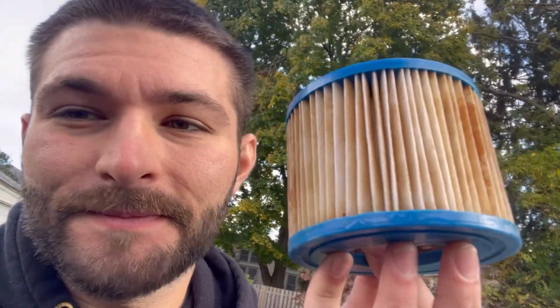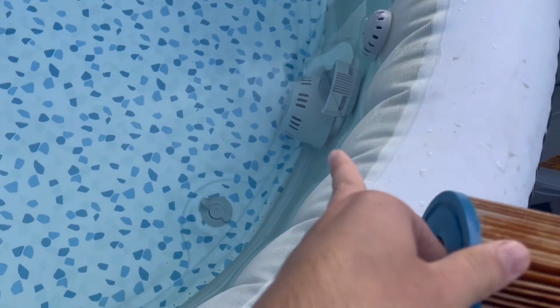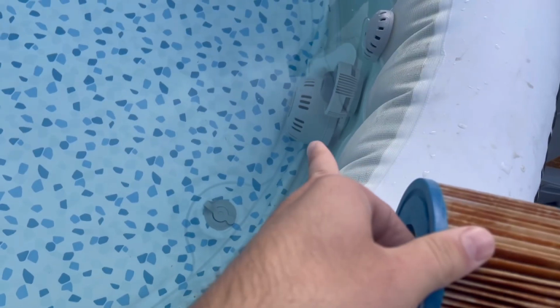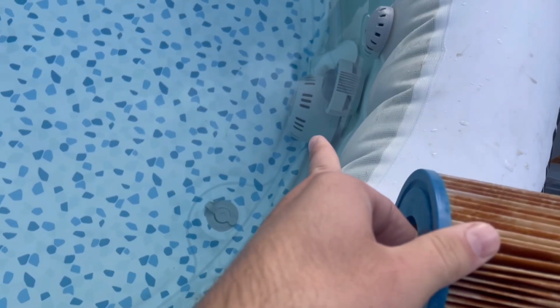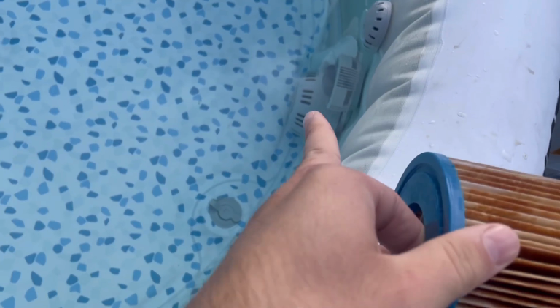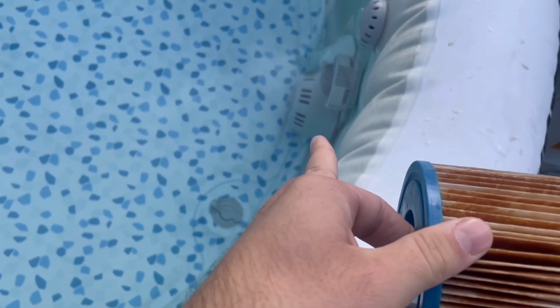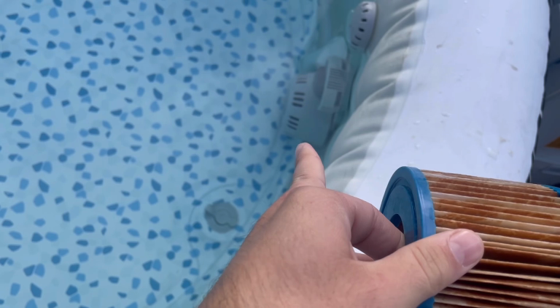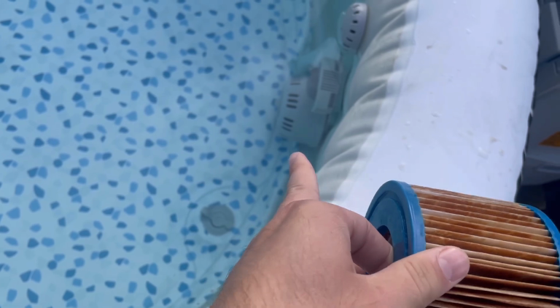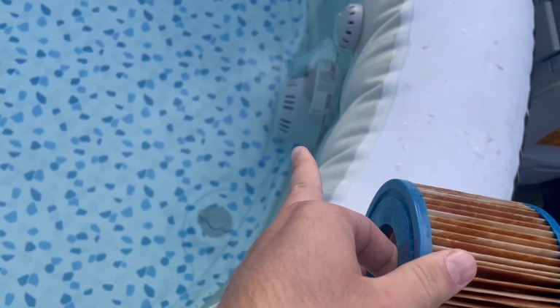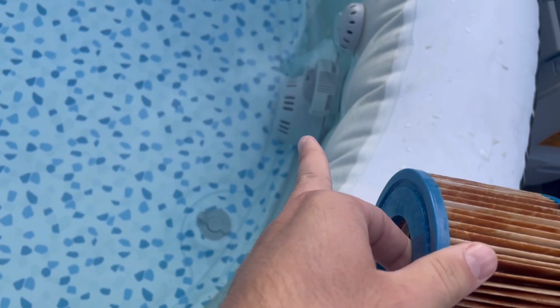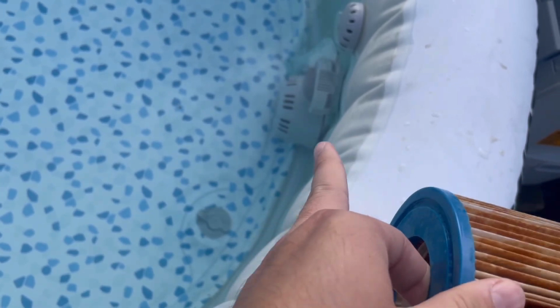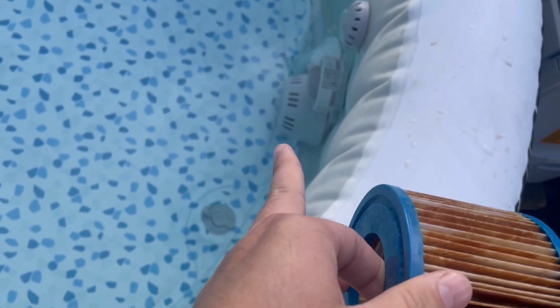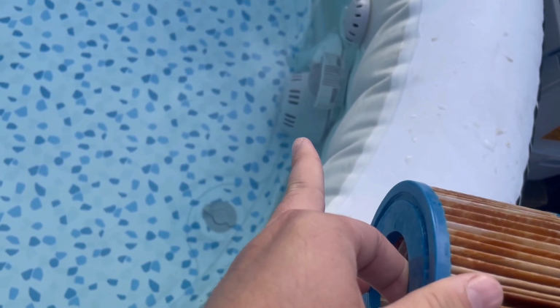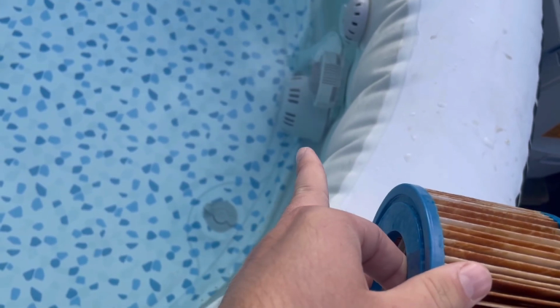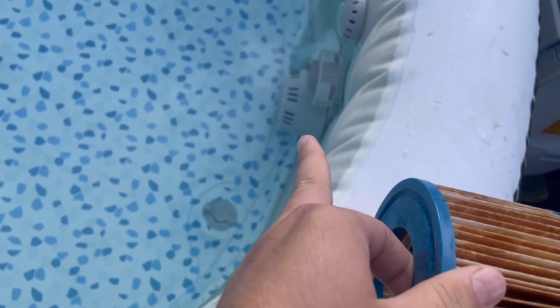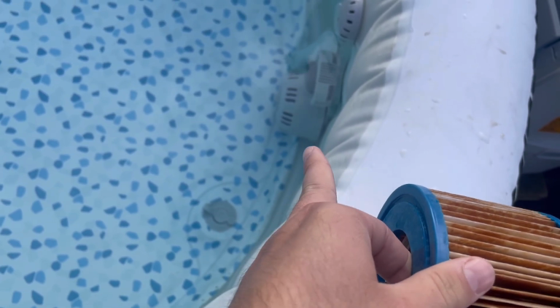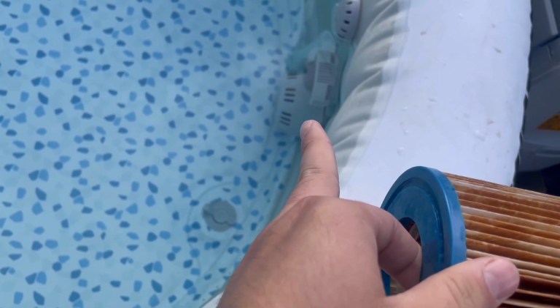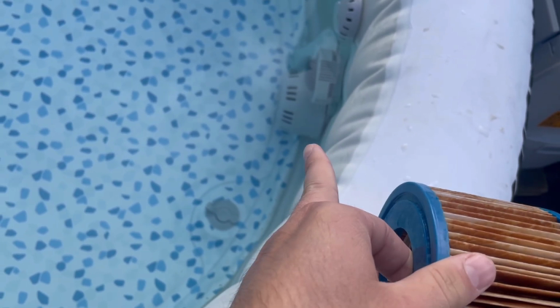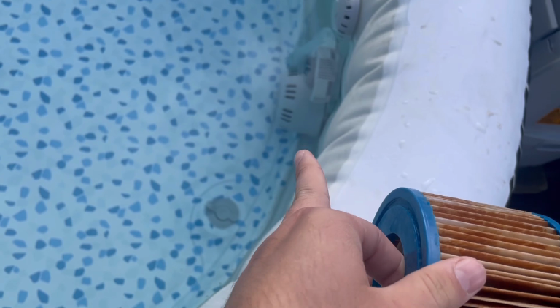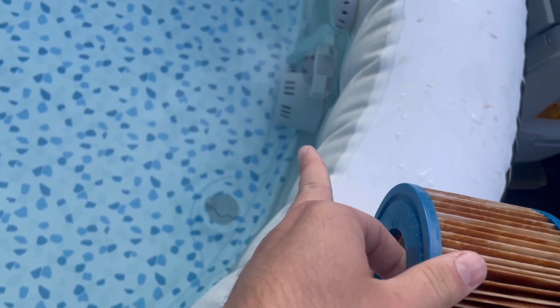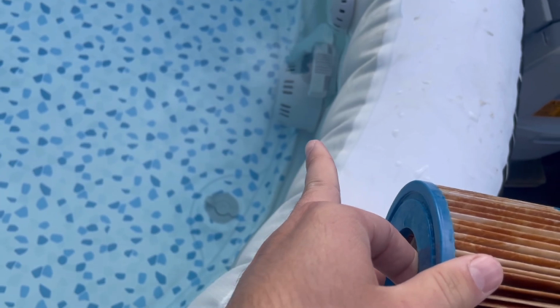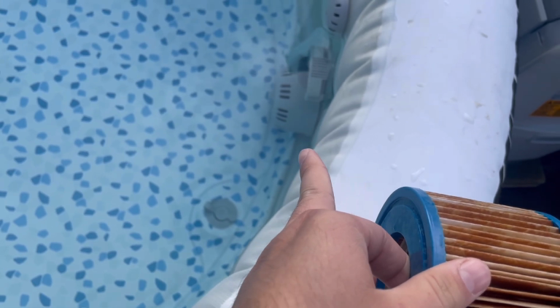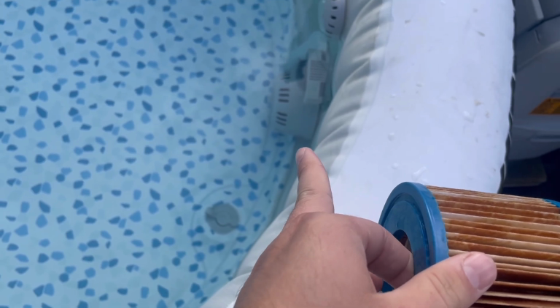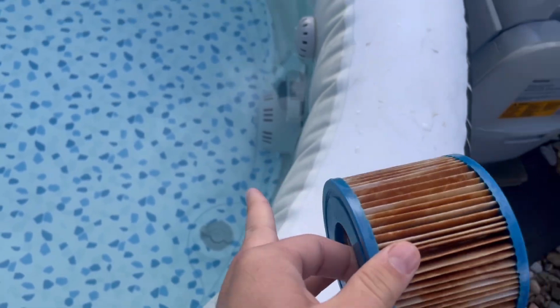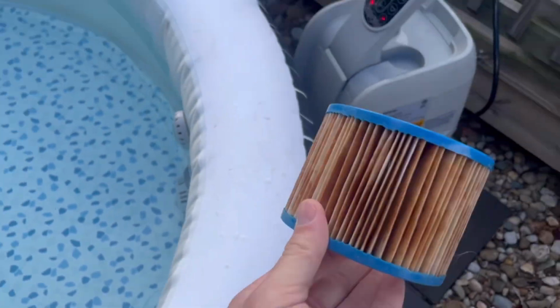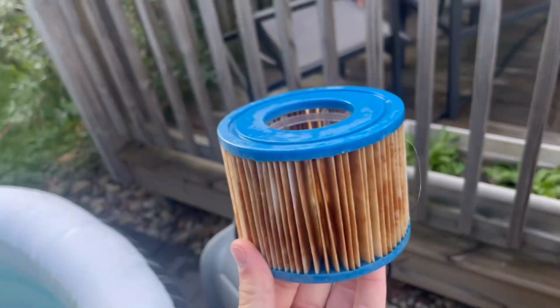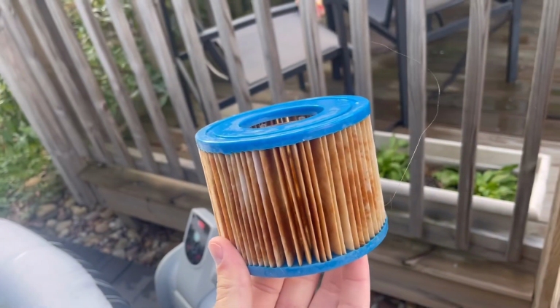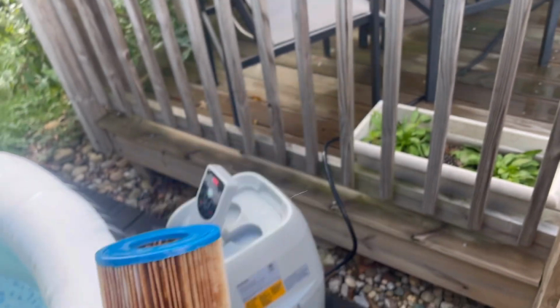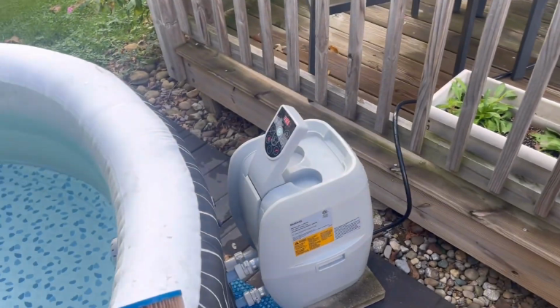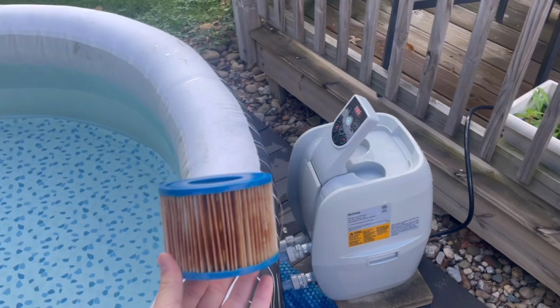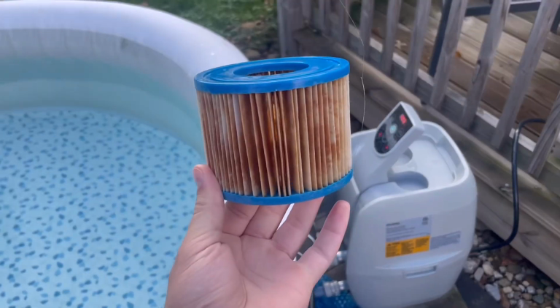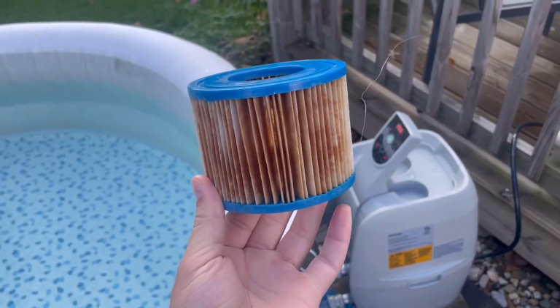It's as simple as just unscrewing that and taking that apart. Take that out once a week — remember it. Unscrew that, take your filter out, put your new and/or clean filter in.